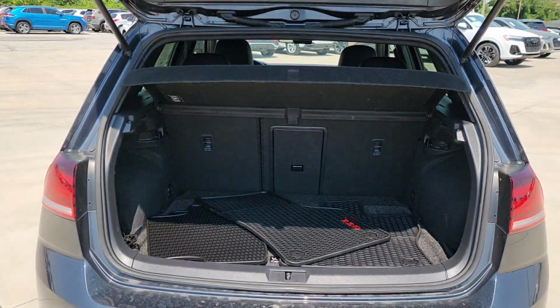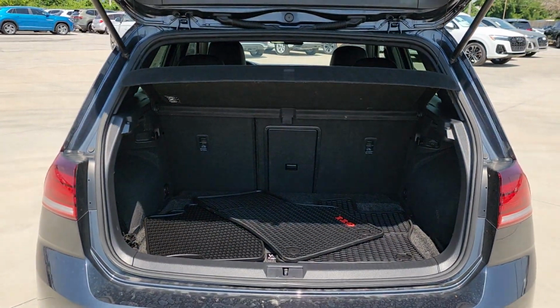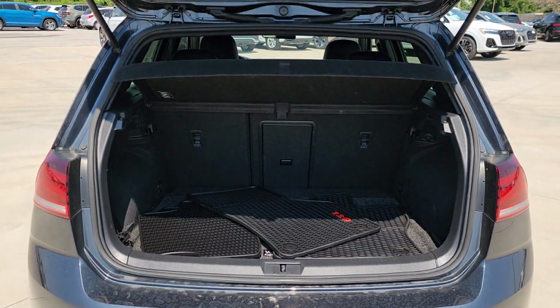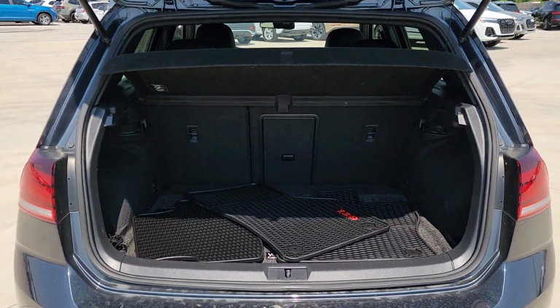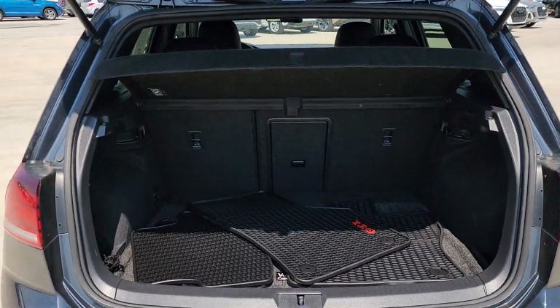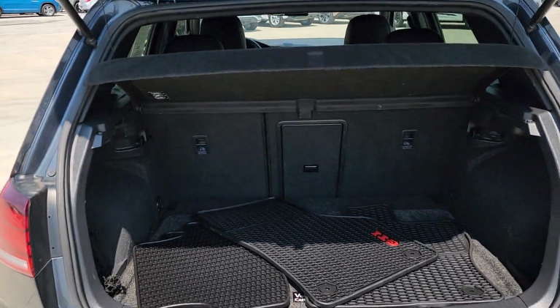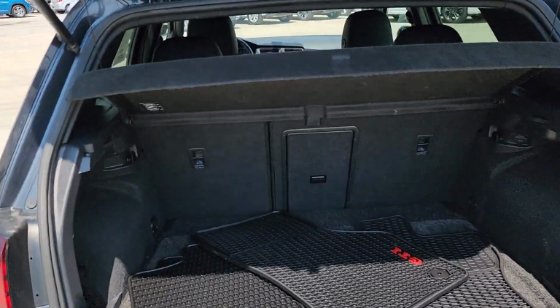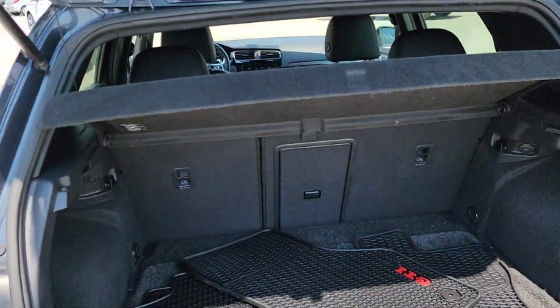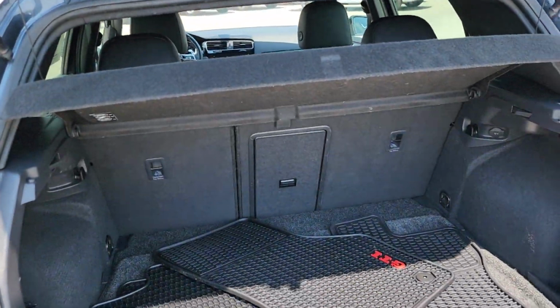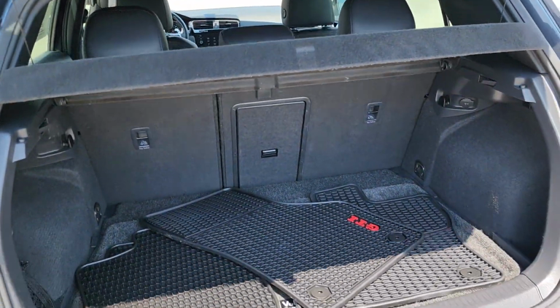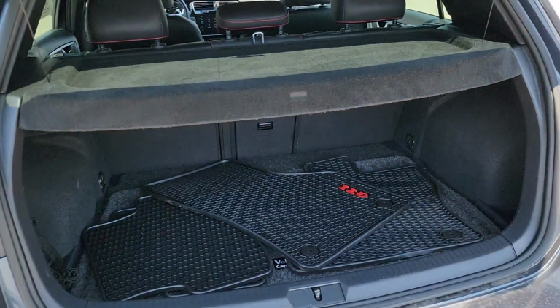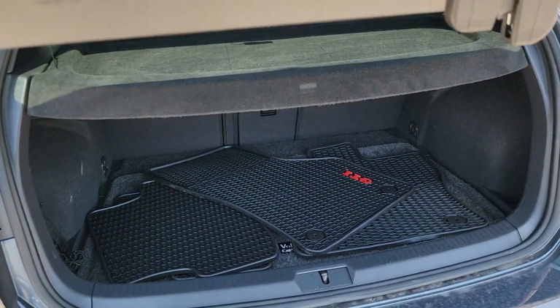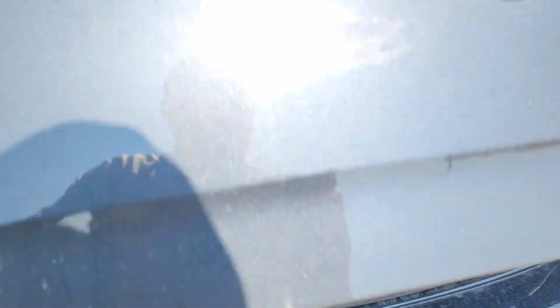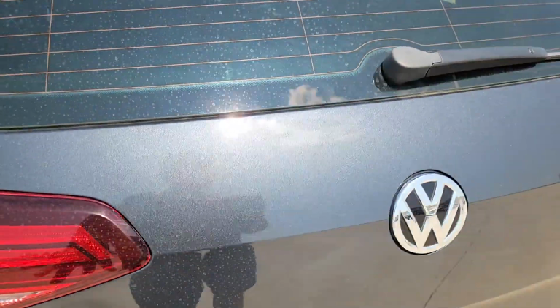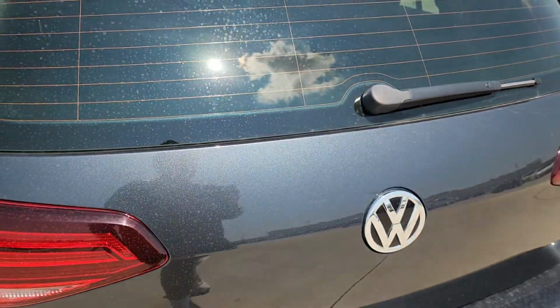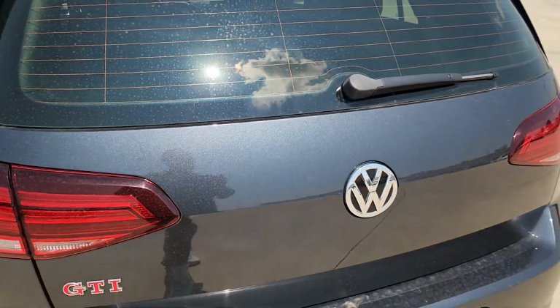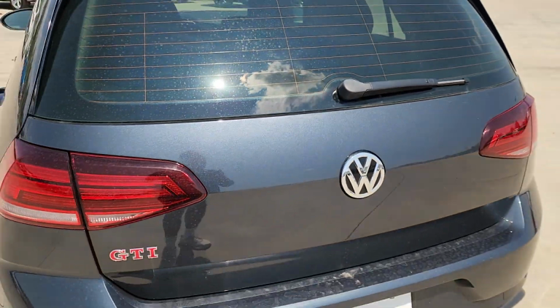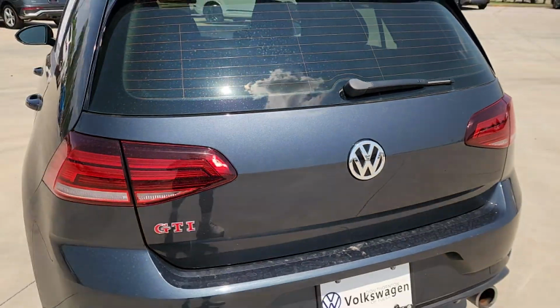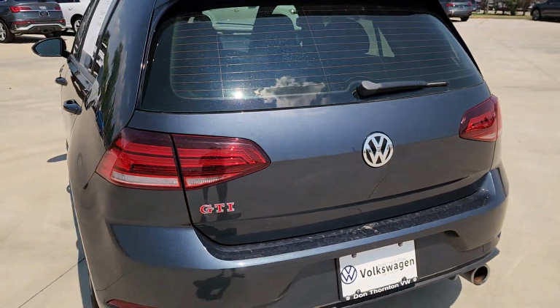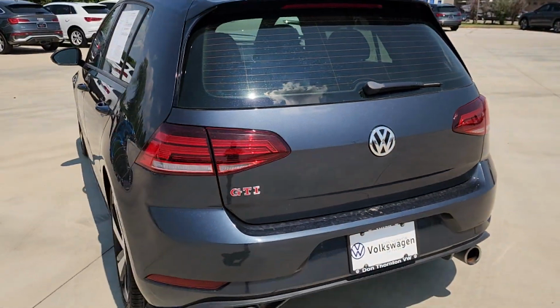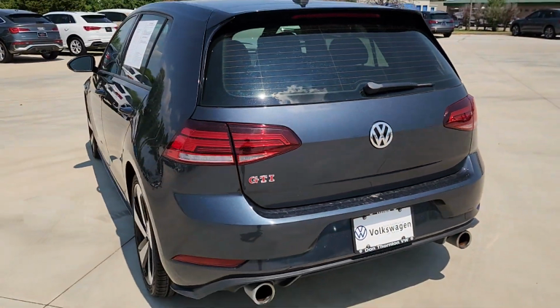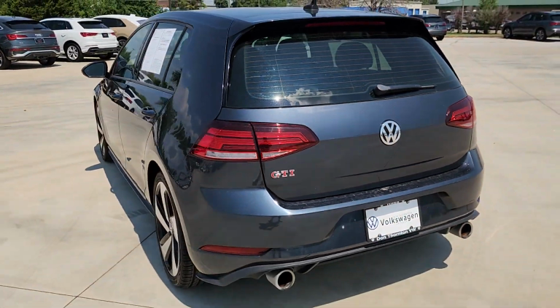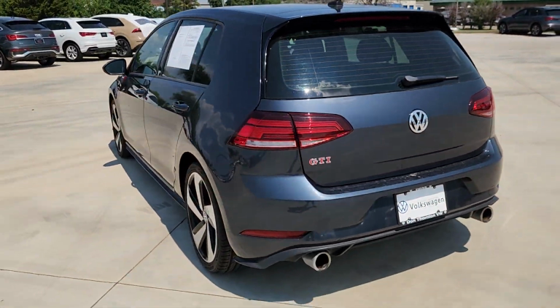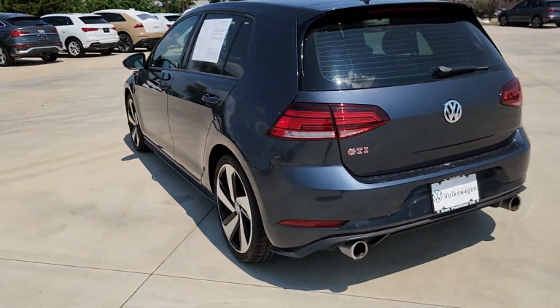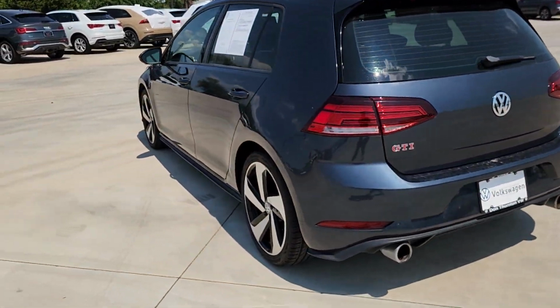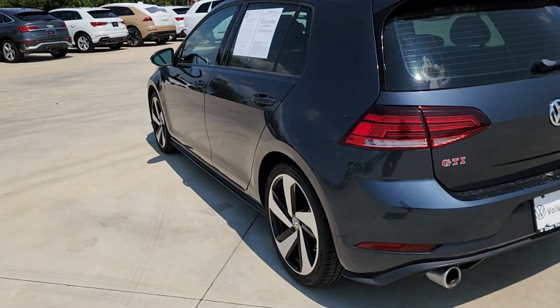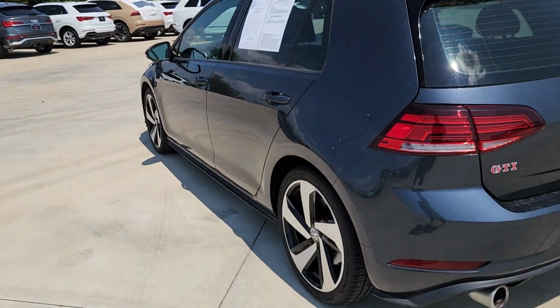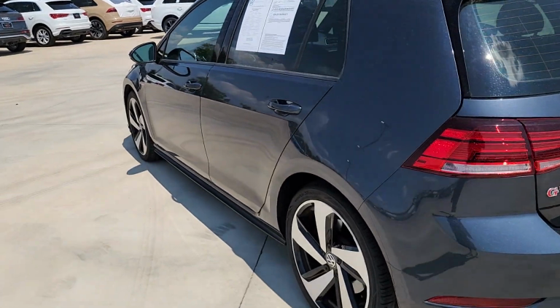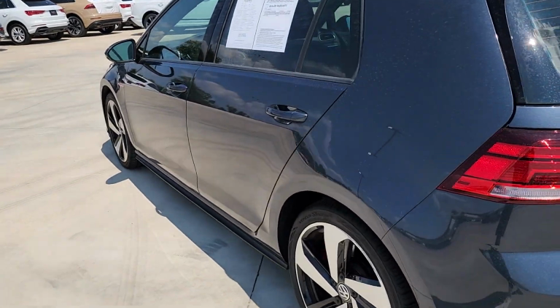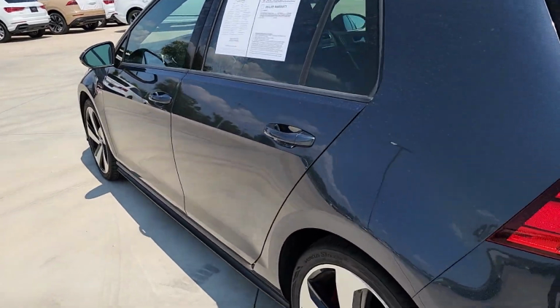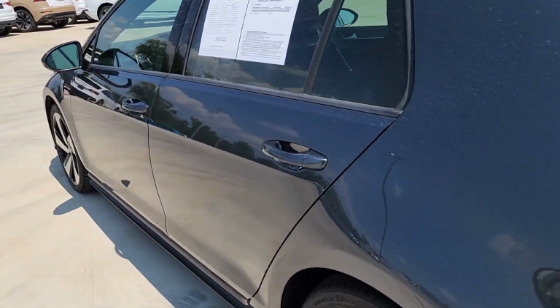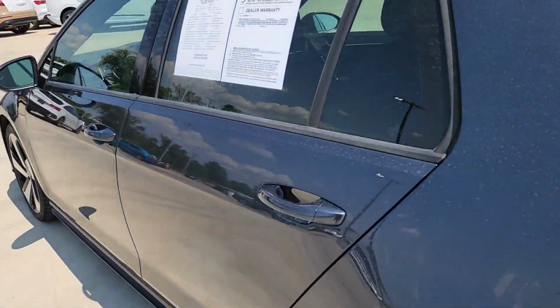pre-collision system, moonroof, keyless entry, fog lamps, power passenger seat, heated mirrors, satellite radio, backup camera, aluminum wheels.